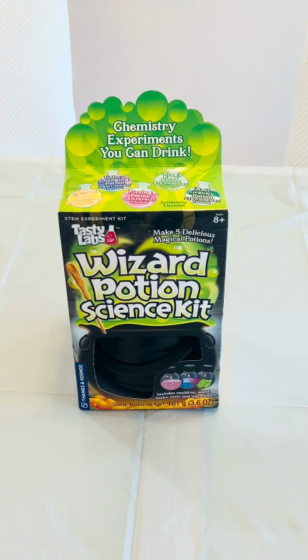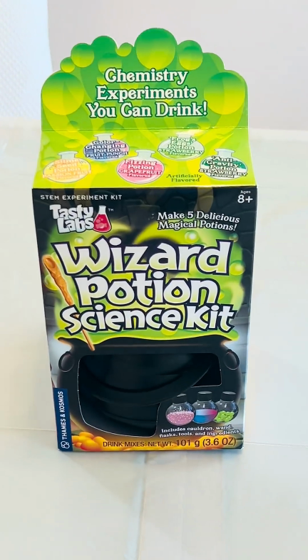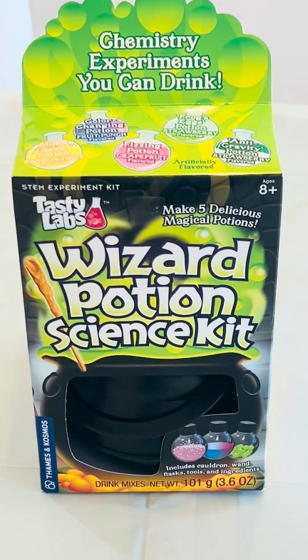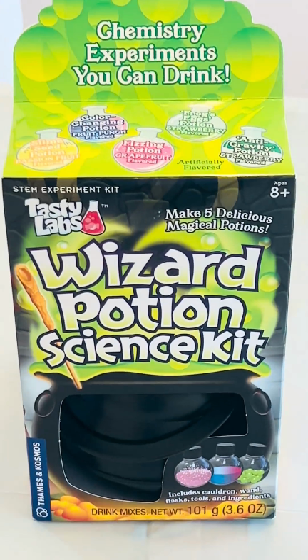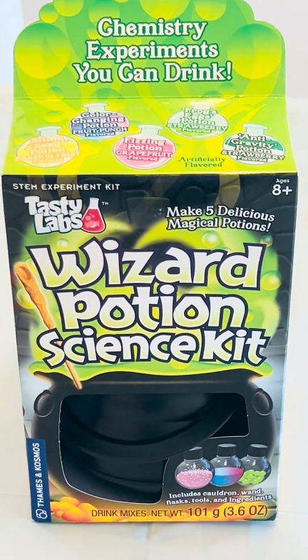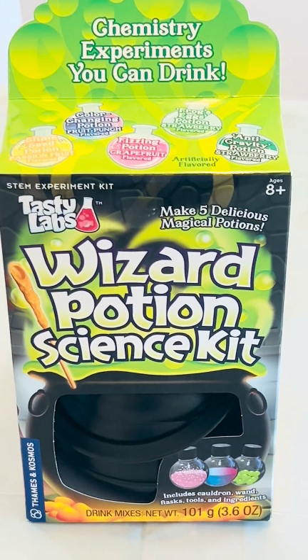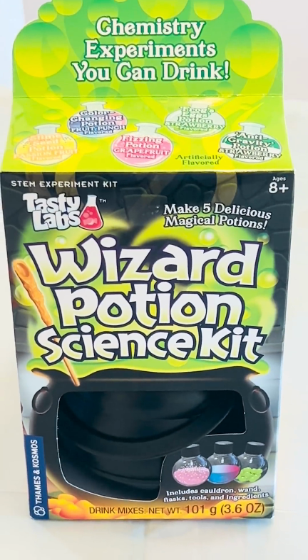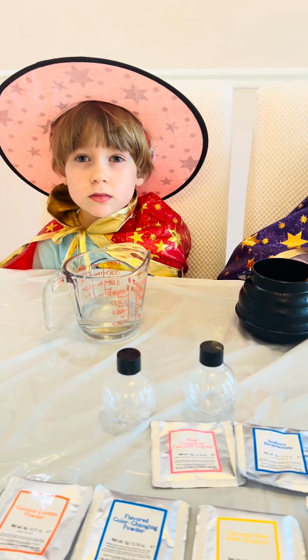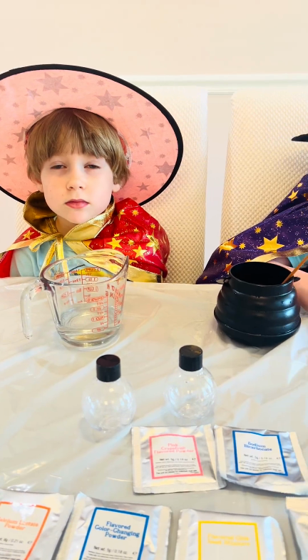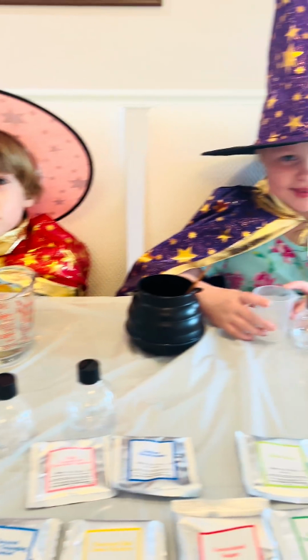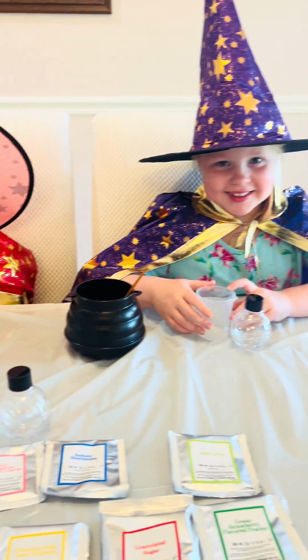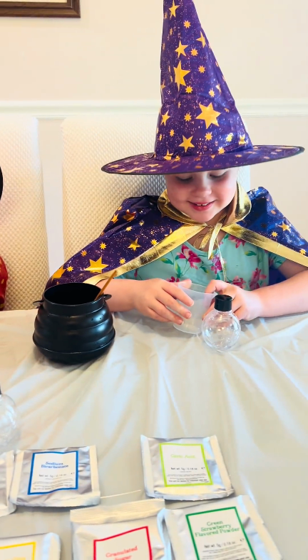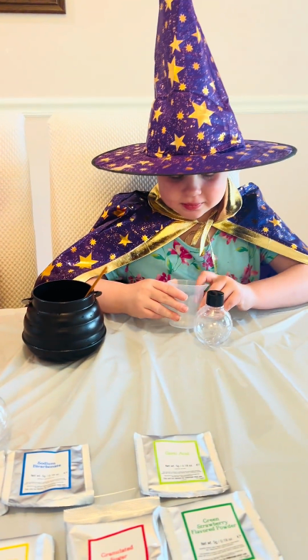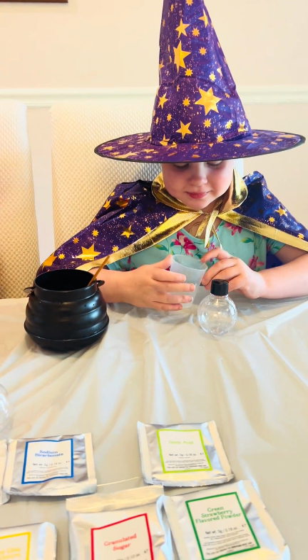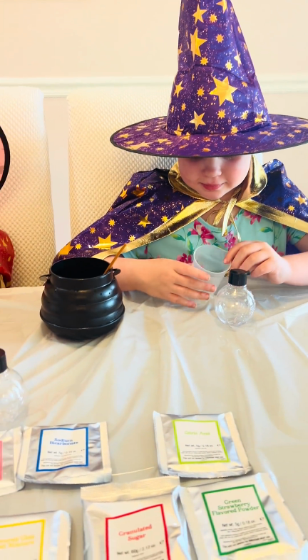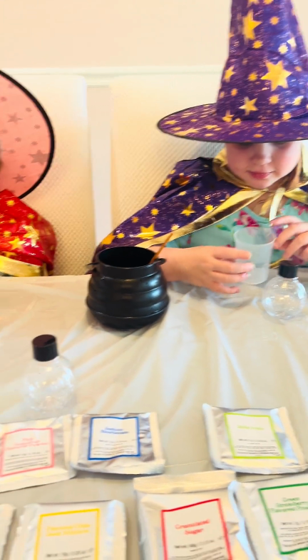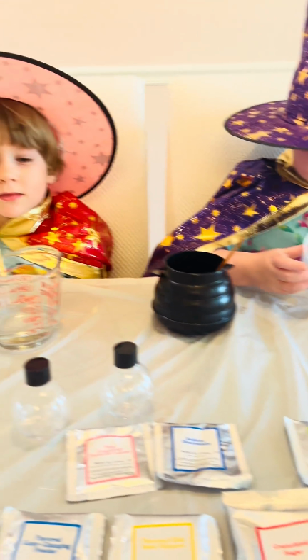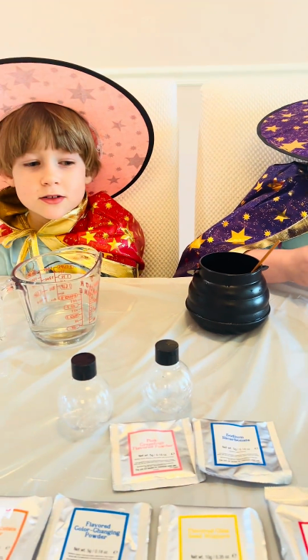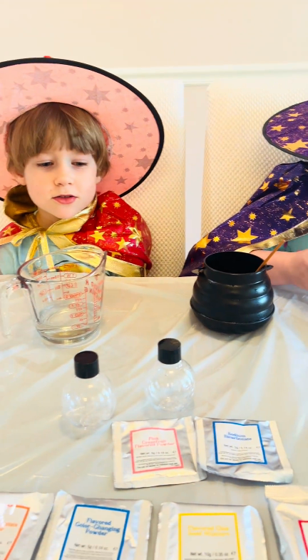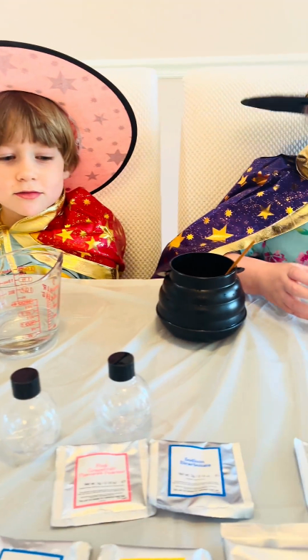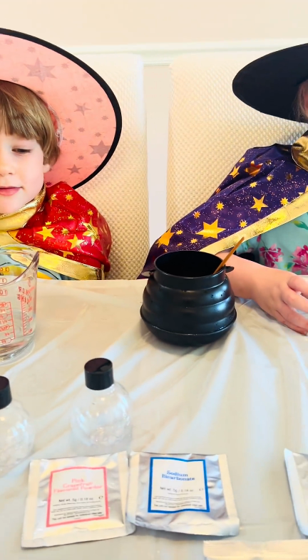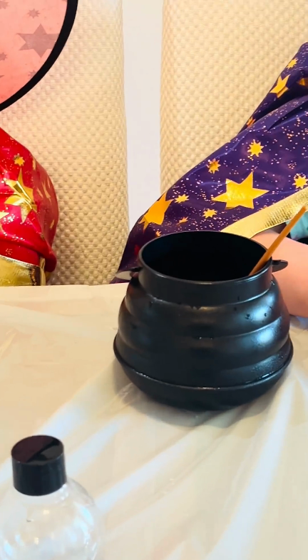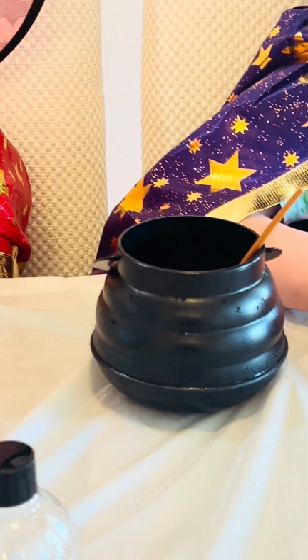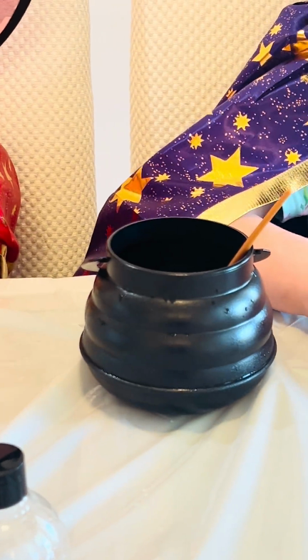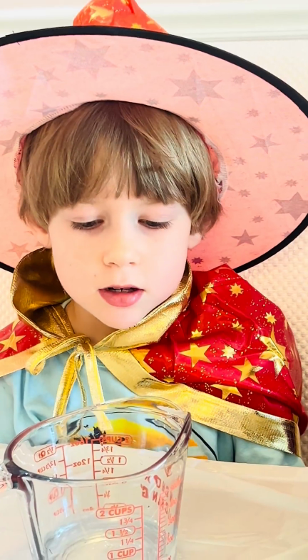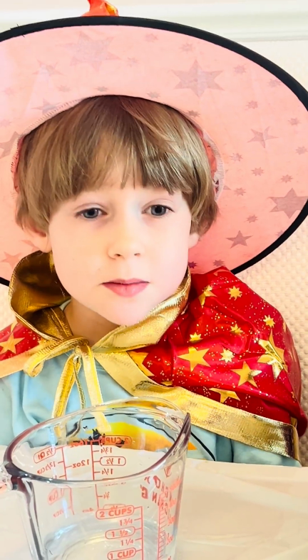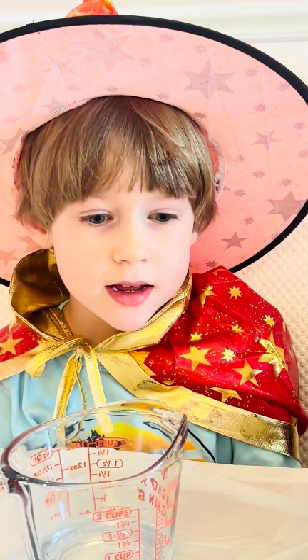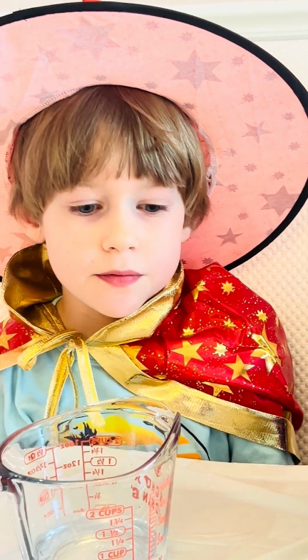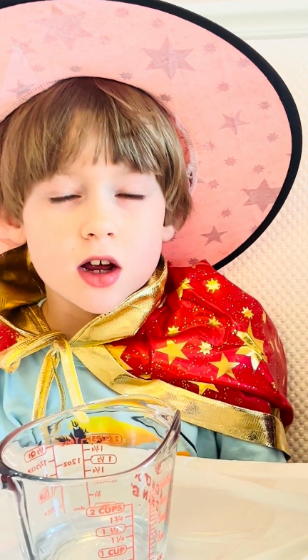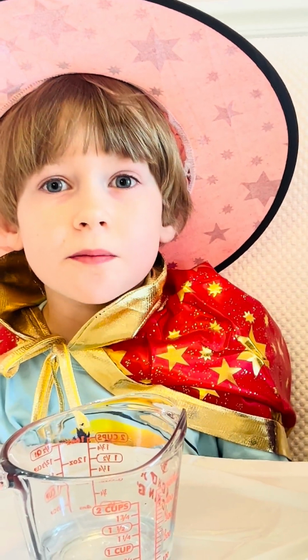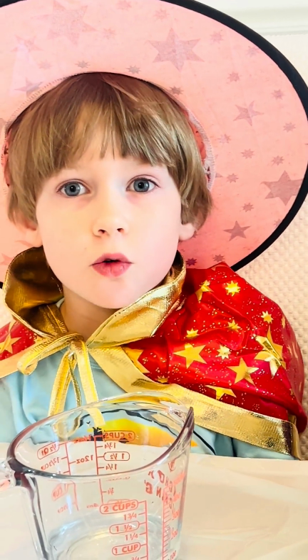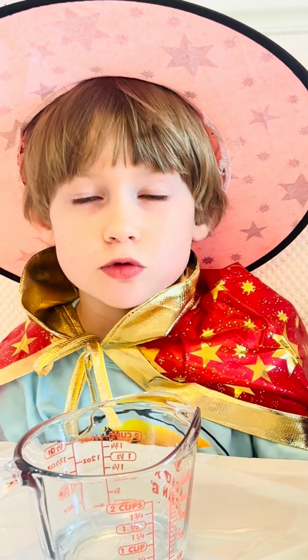It's the magic of science! Welcome Wizards Jamie and Dylea. We are going to make some motions today in our black cauldron. Let's make the fizz and grapefruit potion.